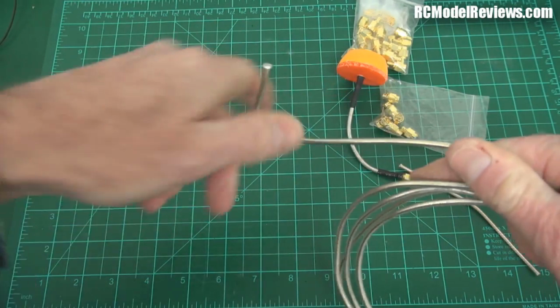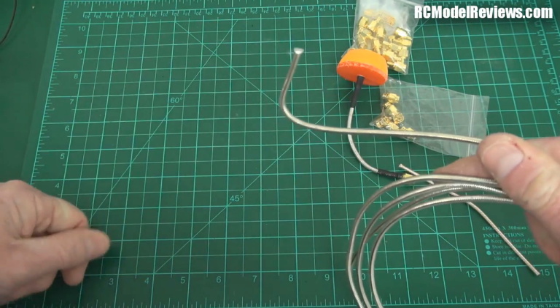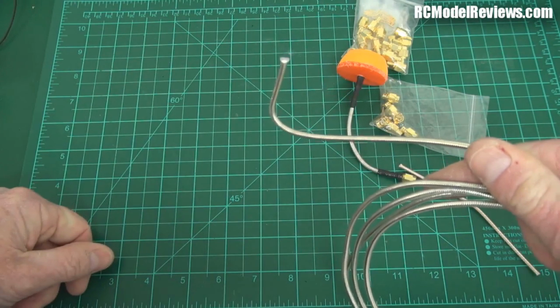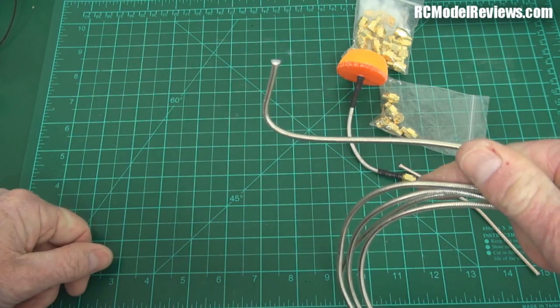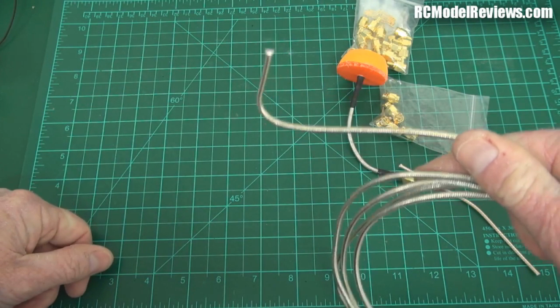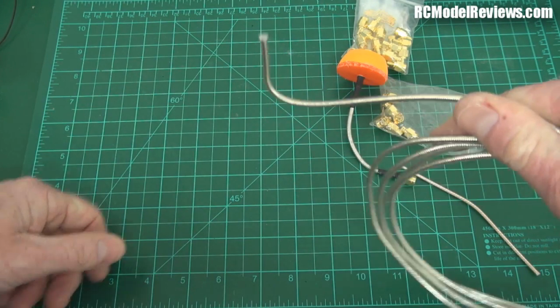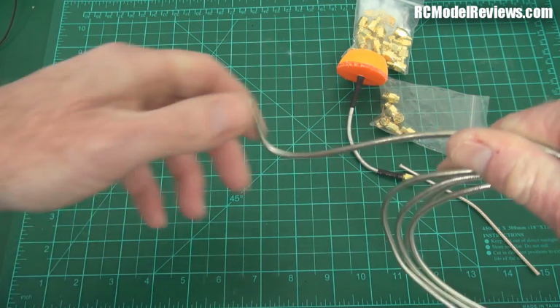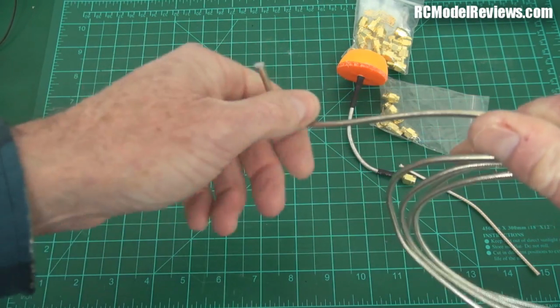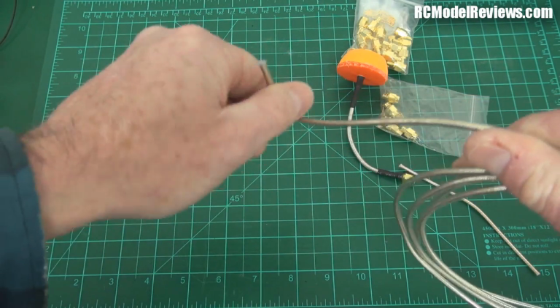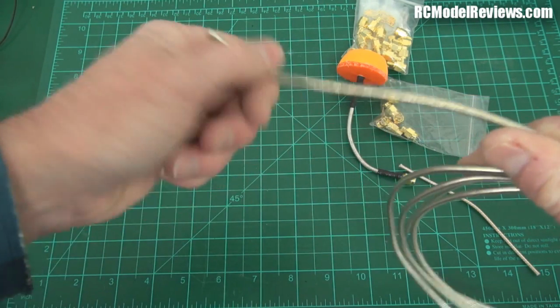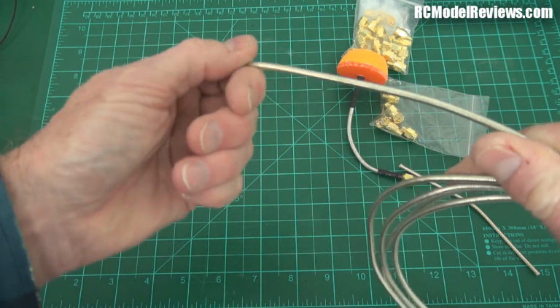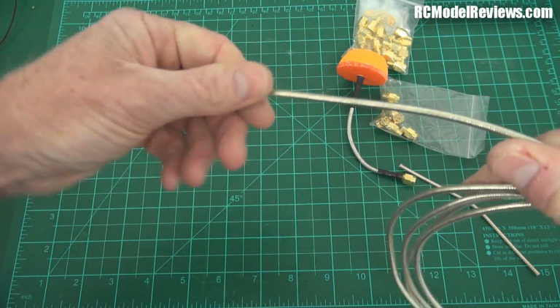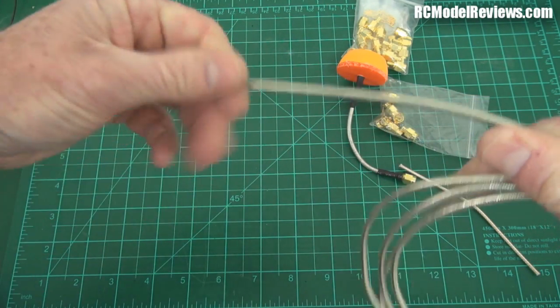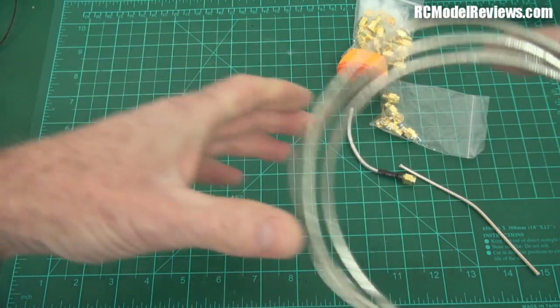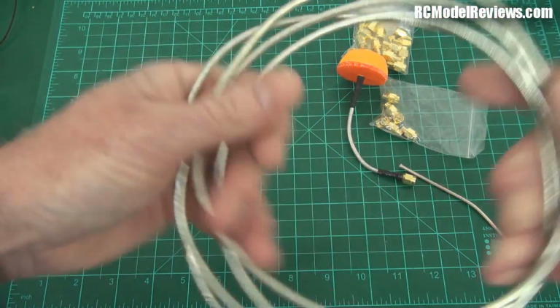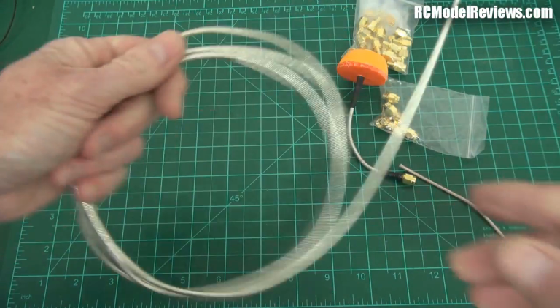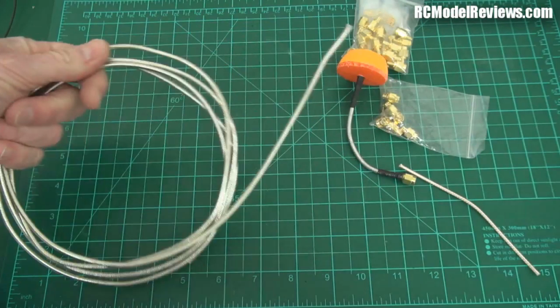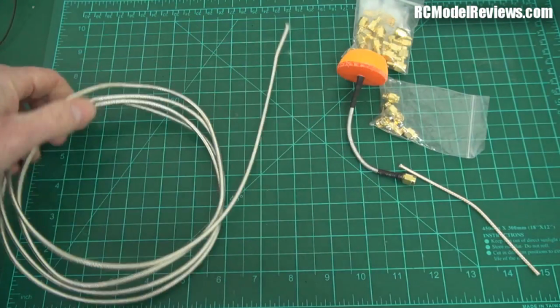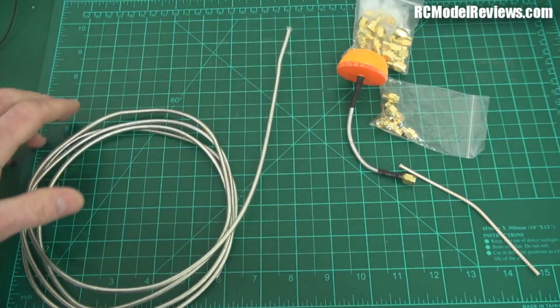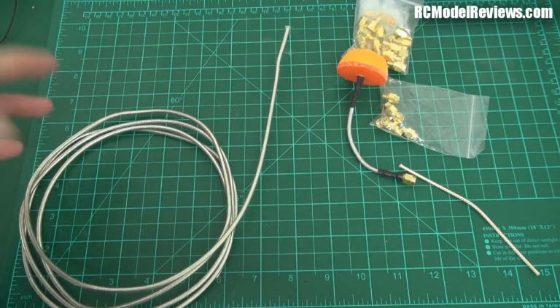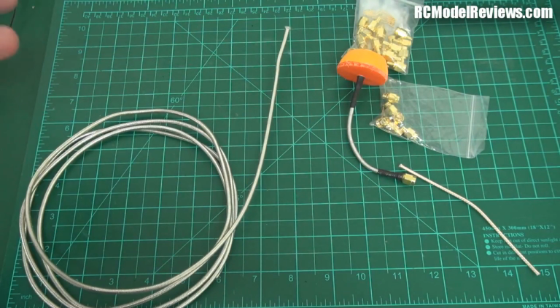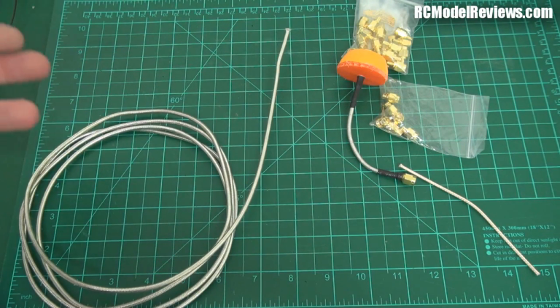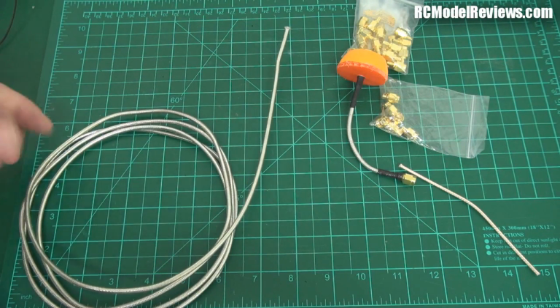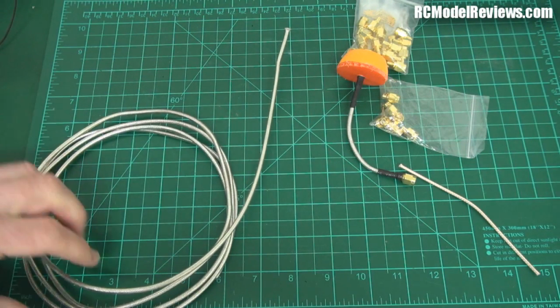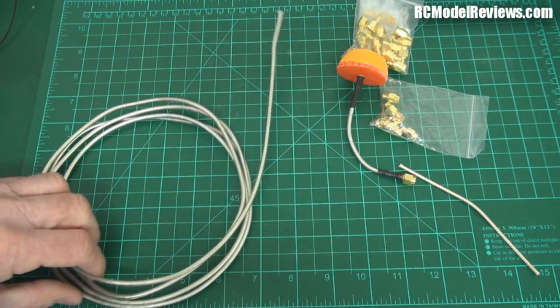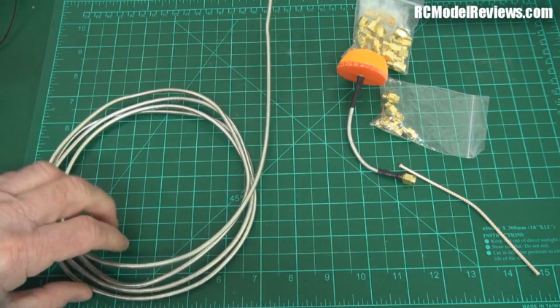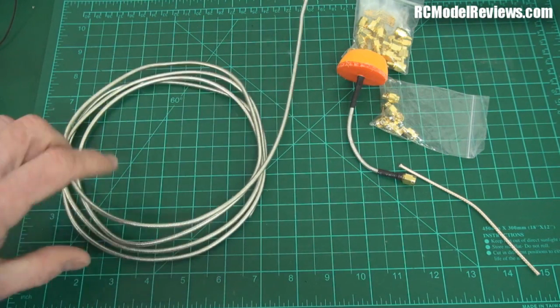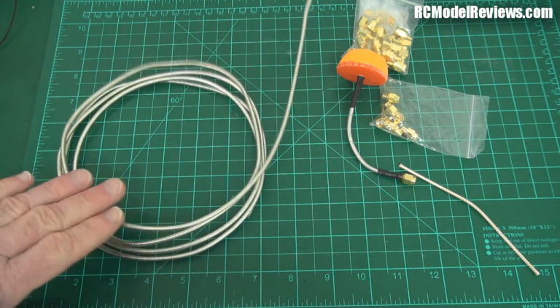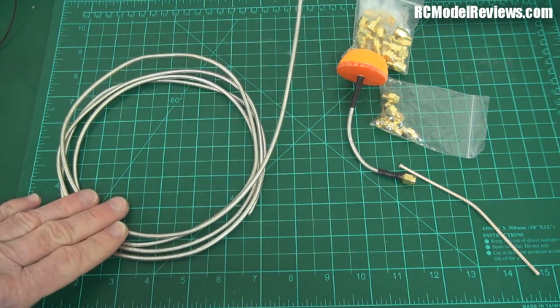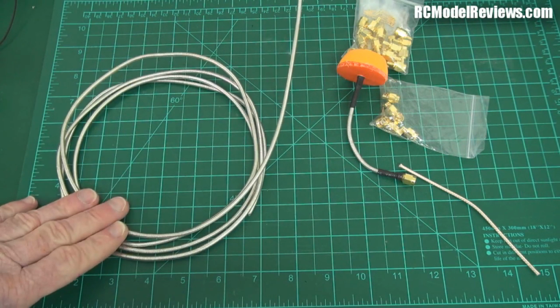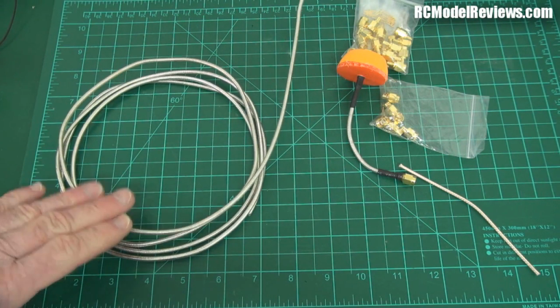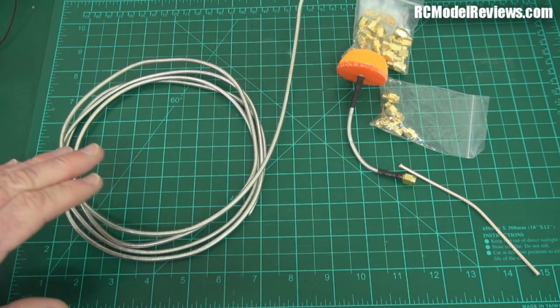When you bend it, it stays that way — that's just brilliant. So for antennas it's ideal, whether it's for your goggles or for your model. This is great stuff.